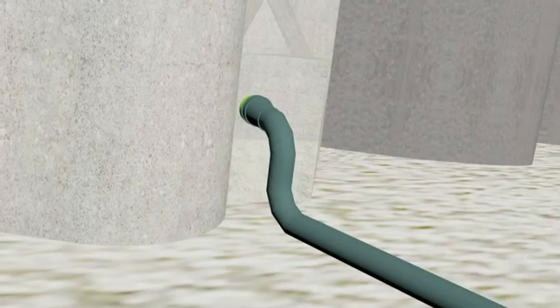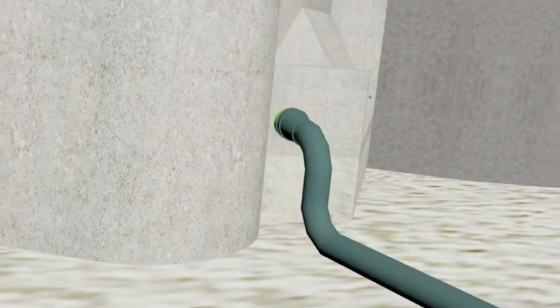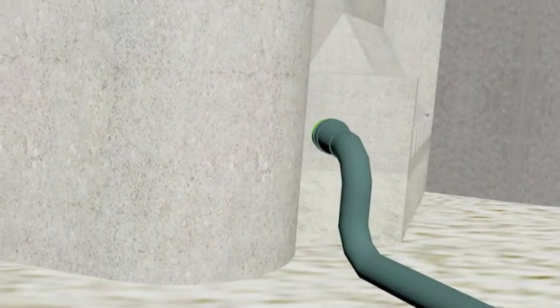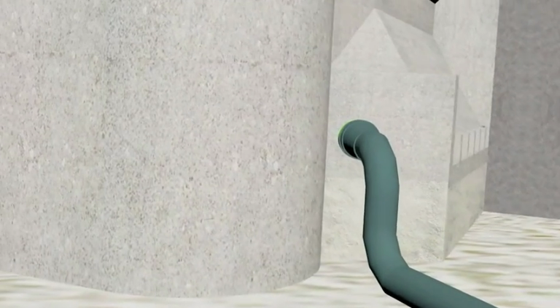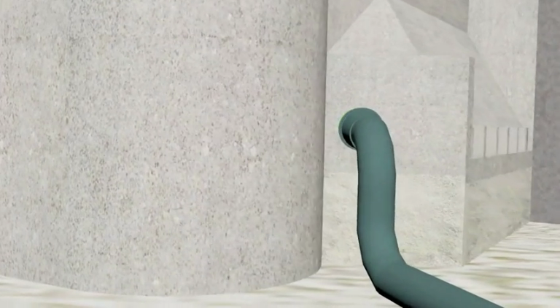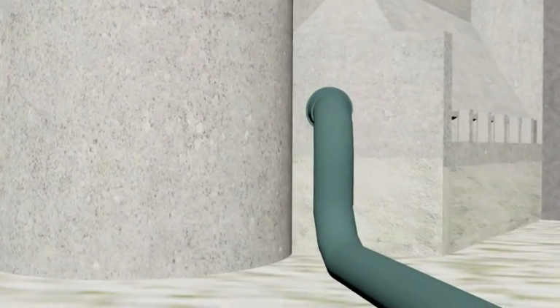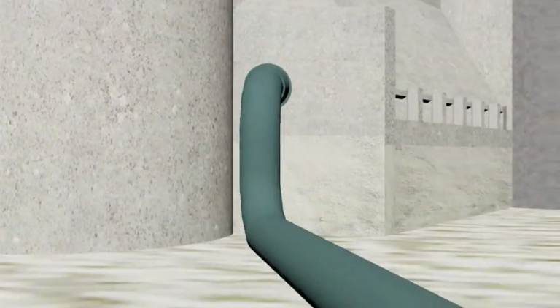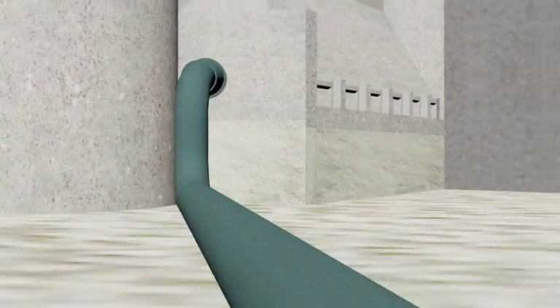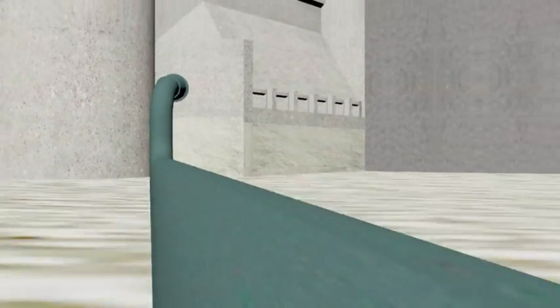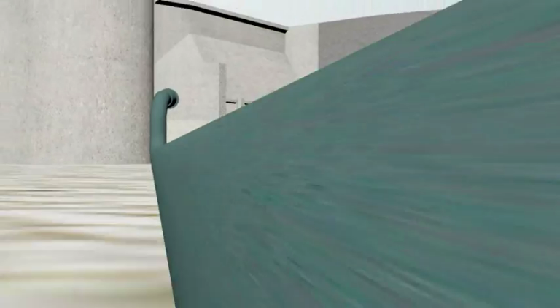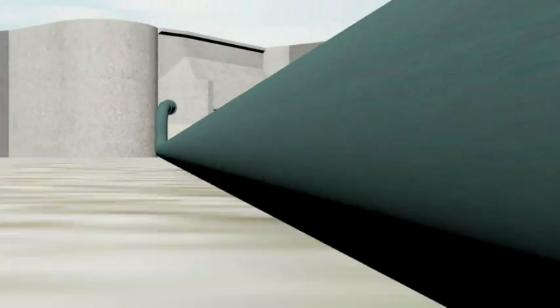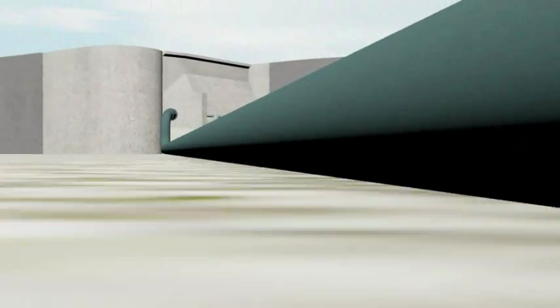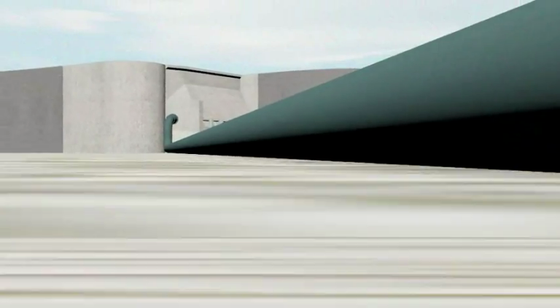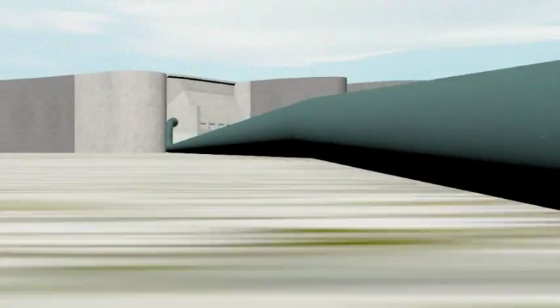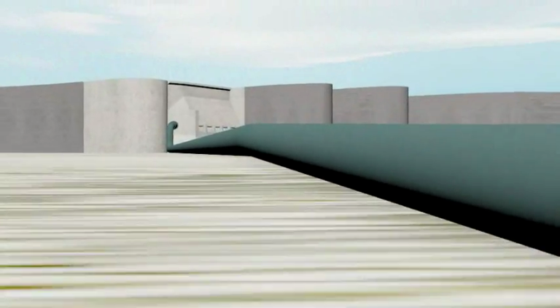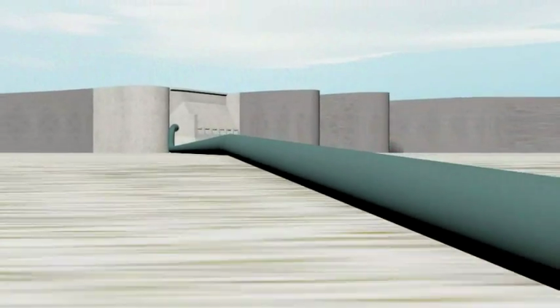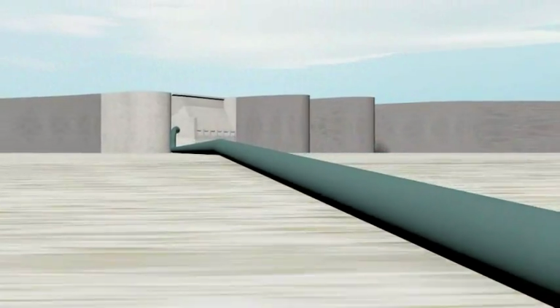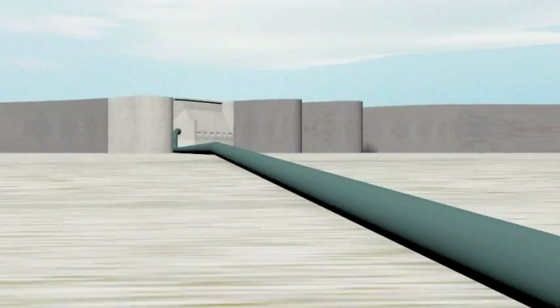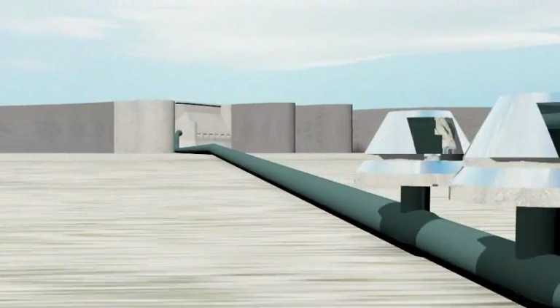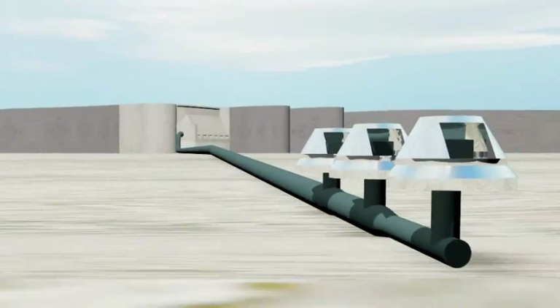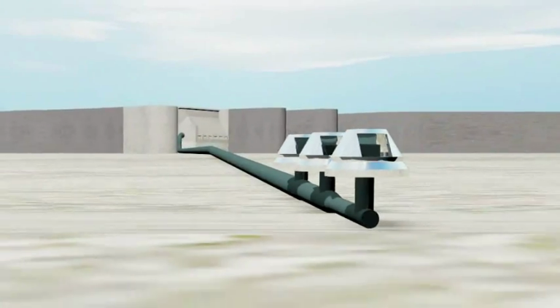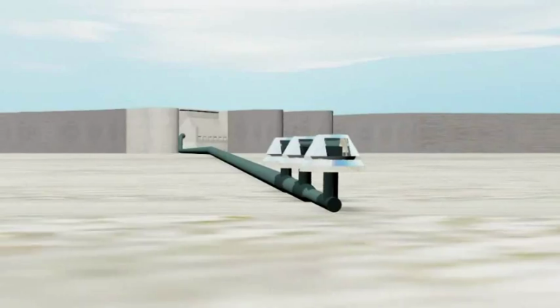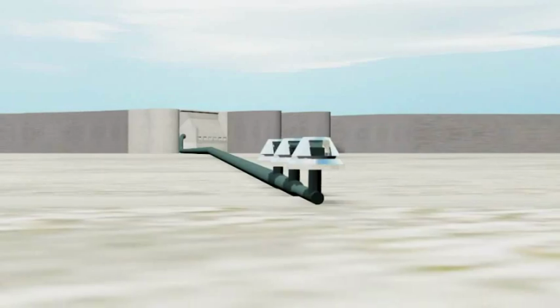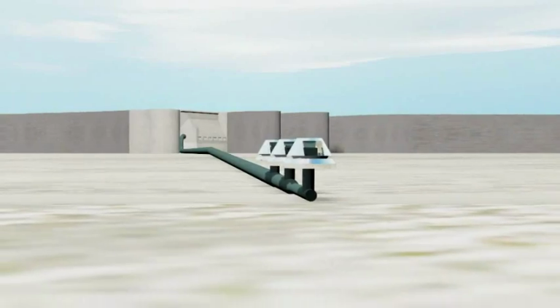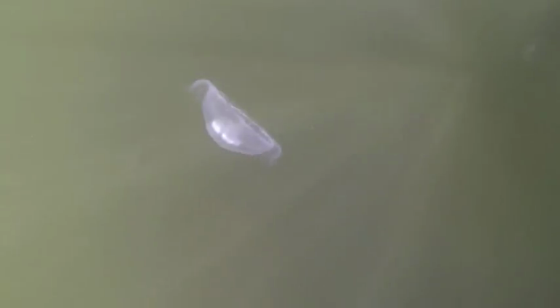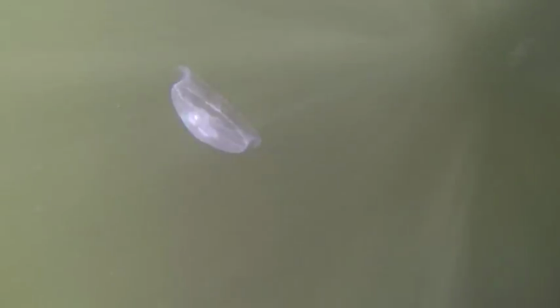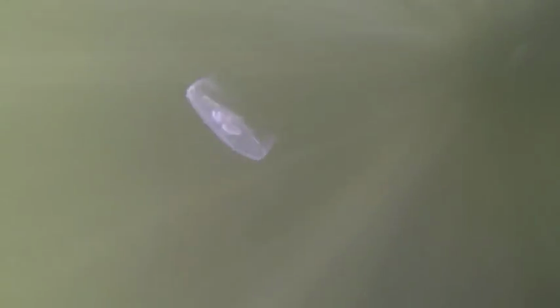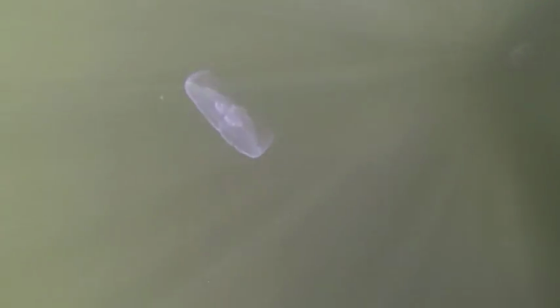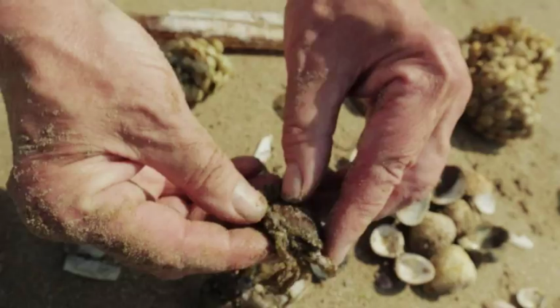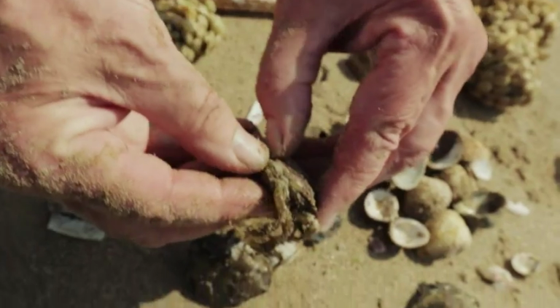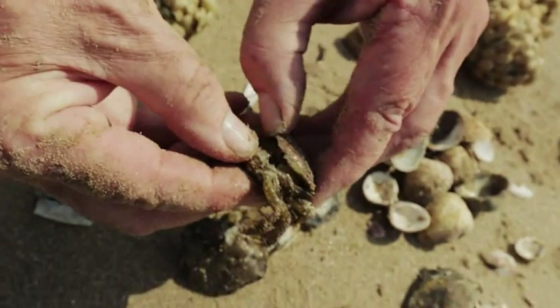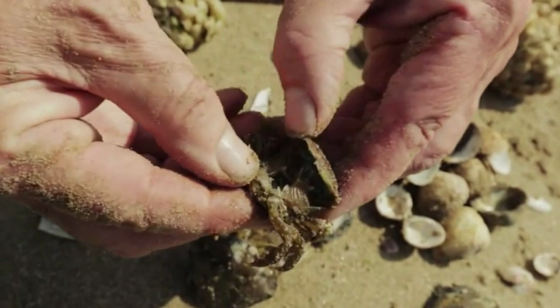The solution was a new outfall extension pipe, which is 285 meters long, terminating with three diffusers to aid dispersion, enabling marine life to thrive in more natural conditions.